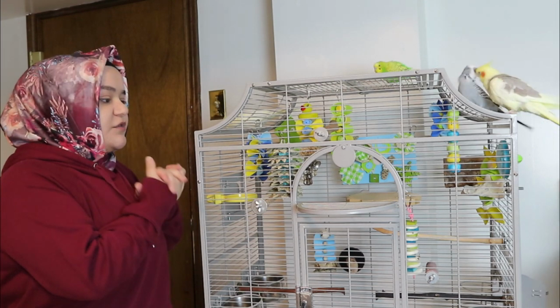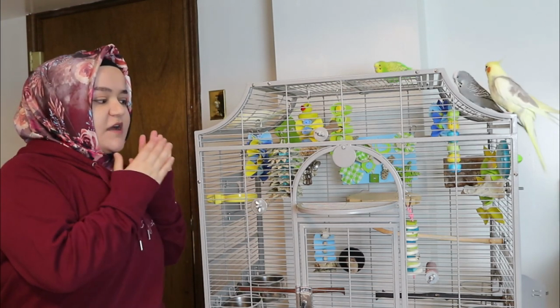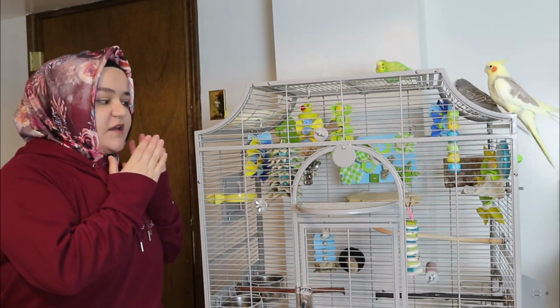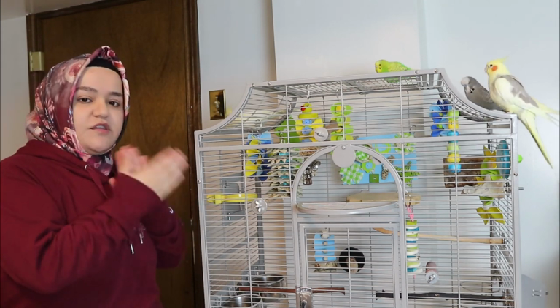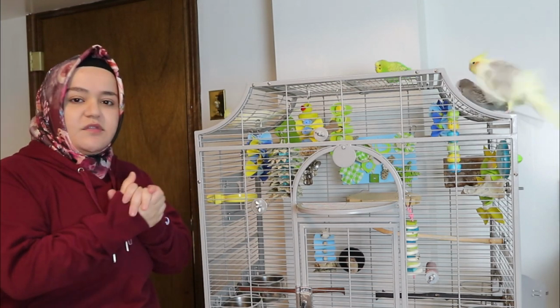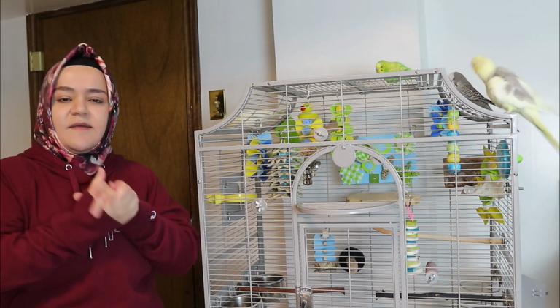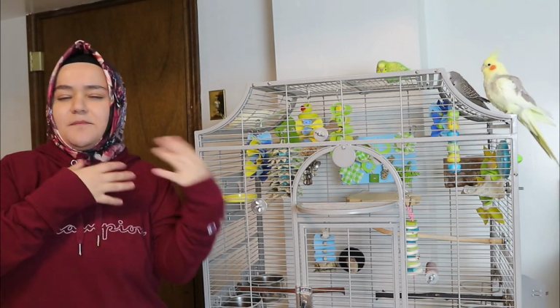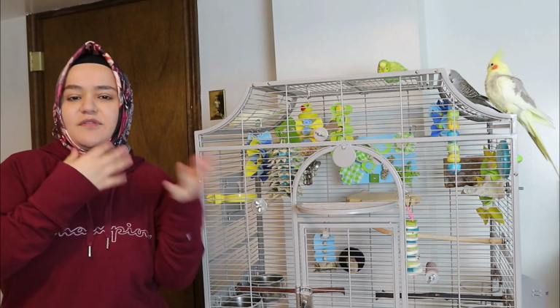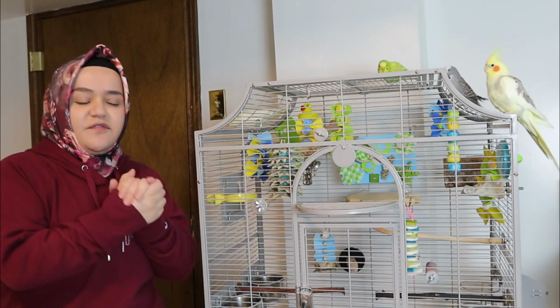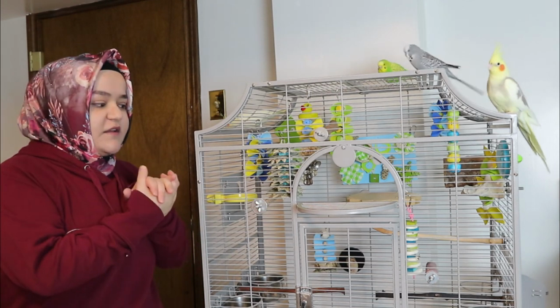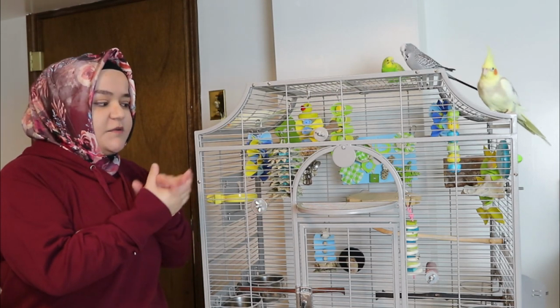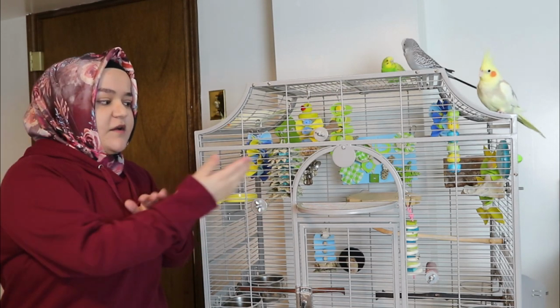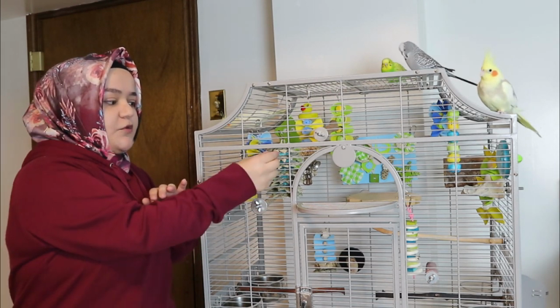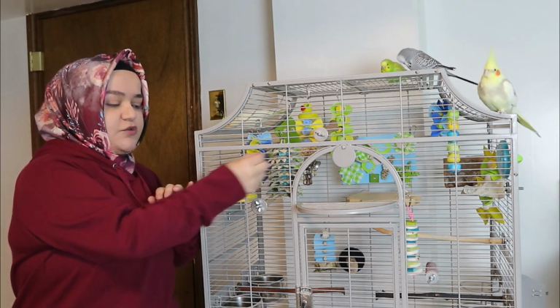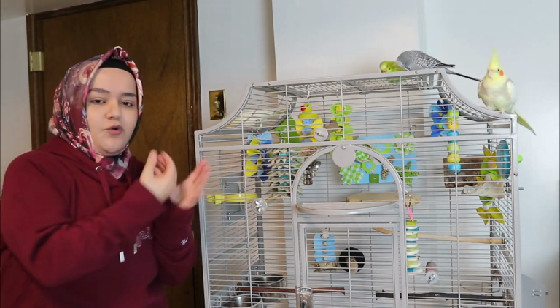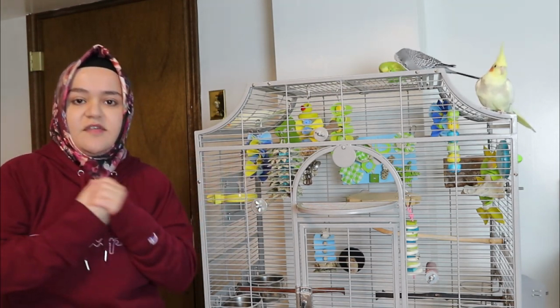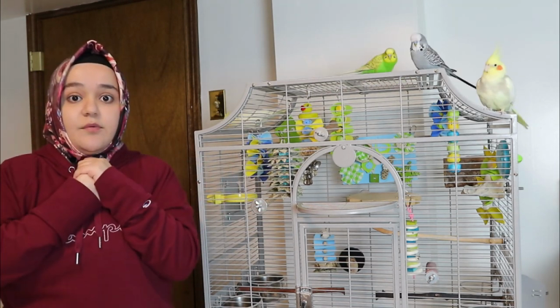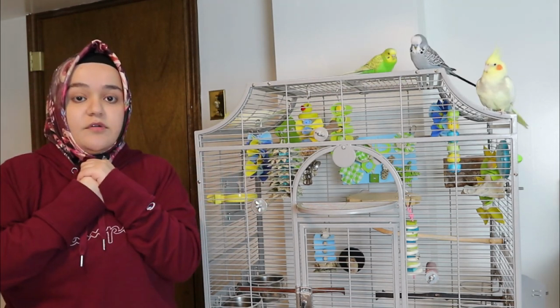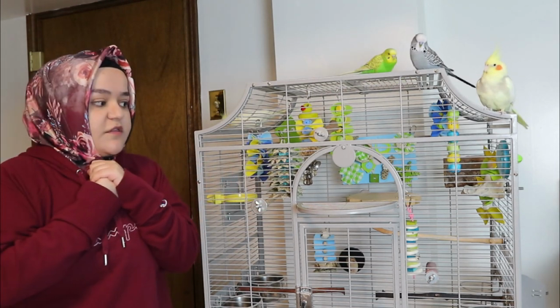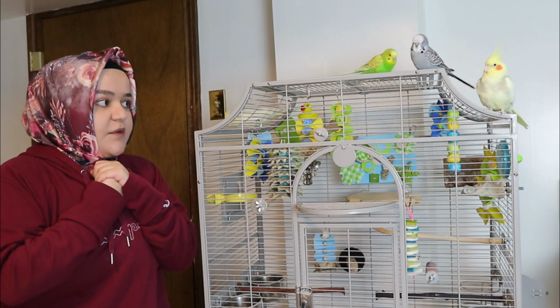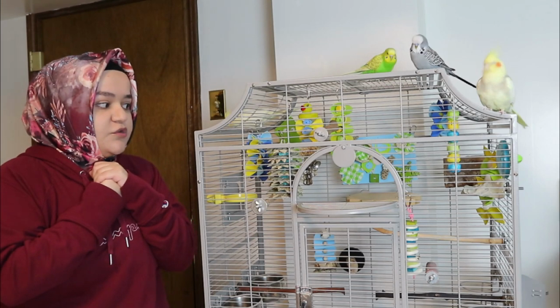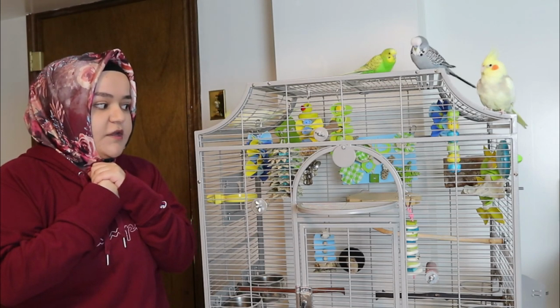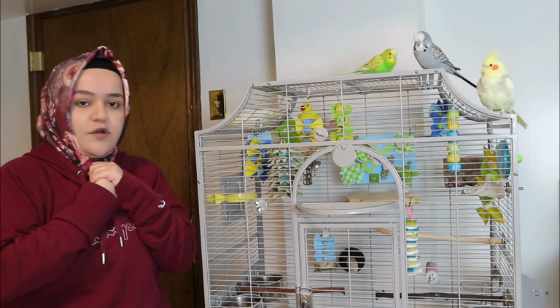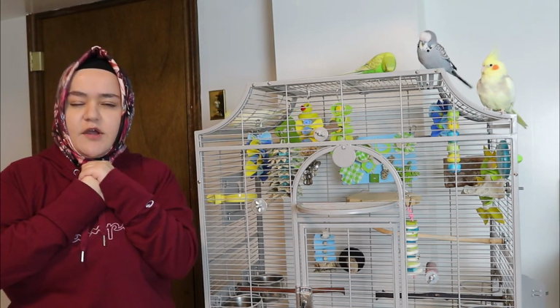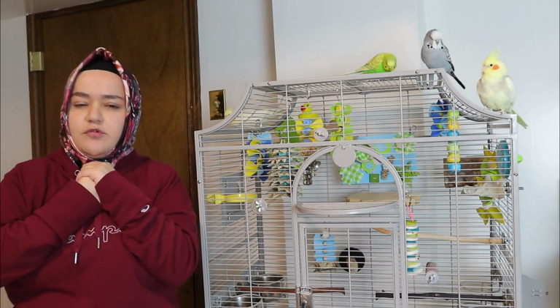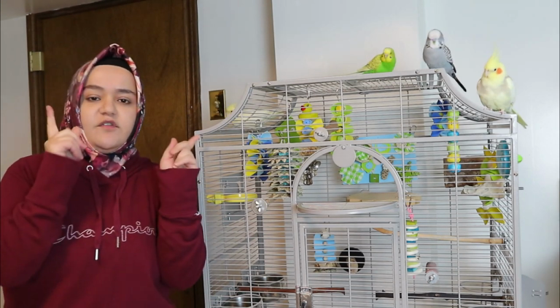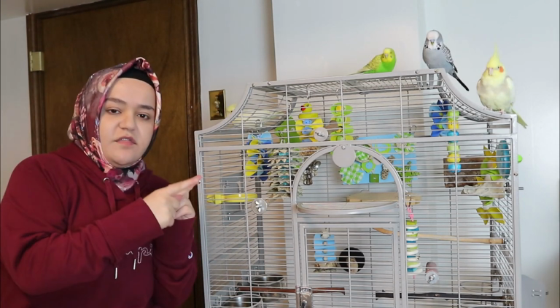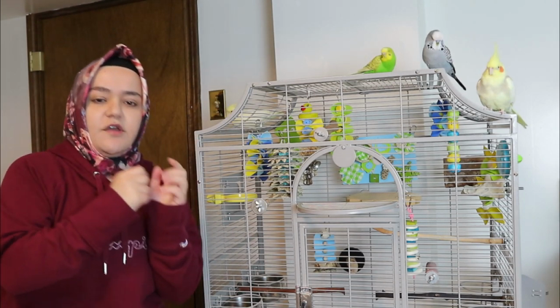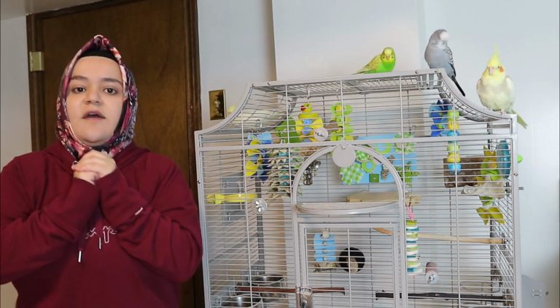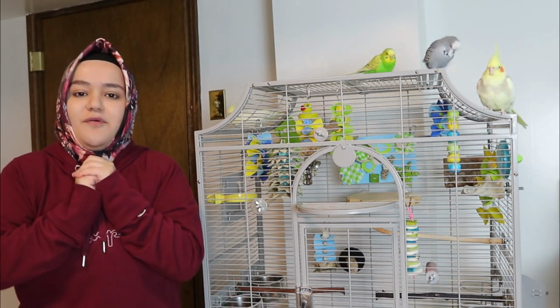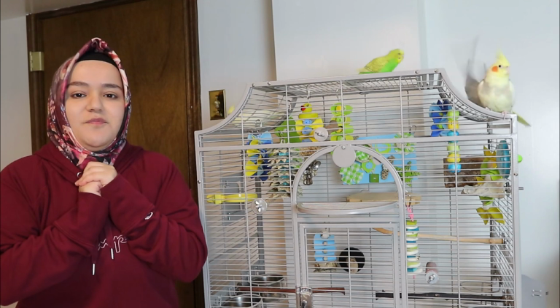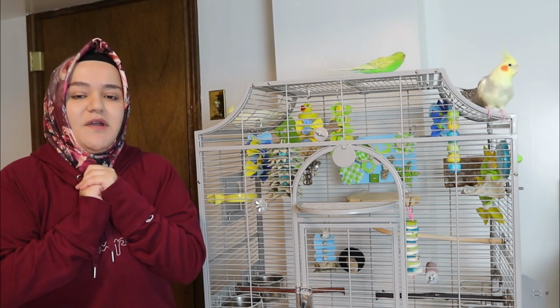You will also see earthy tones like browns and stuff like that, a little bit more natural toys. I will also have another DIY toy video coming up soon after this video.